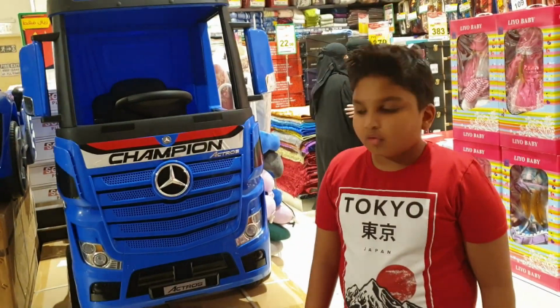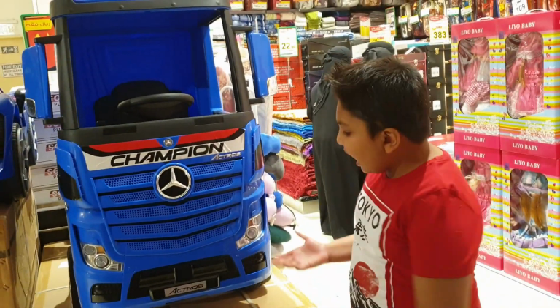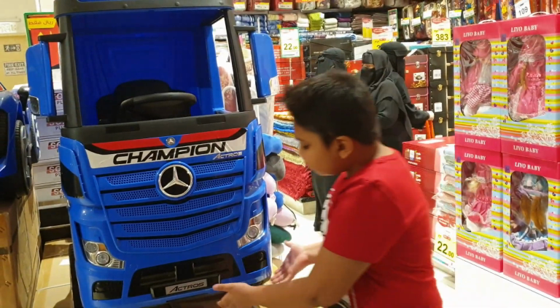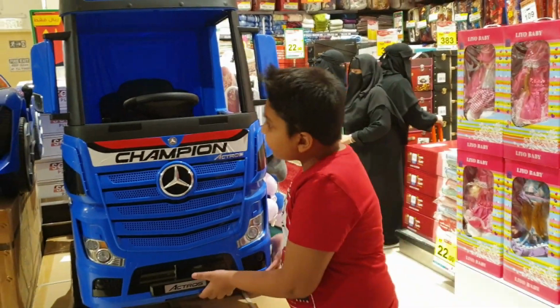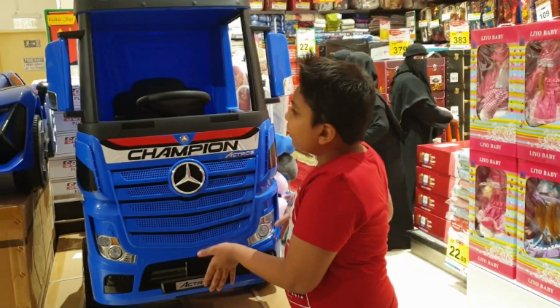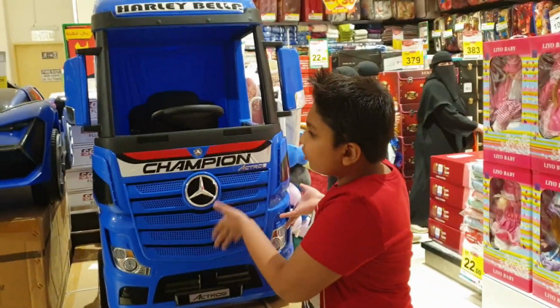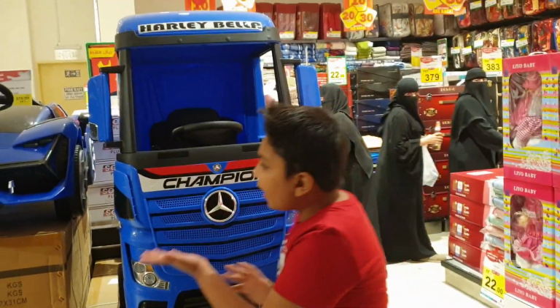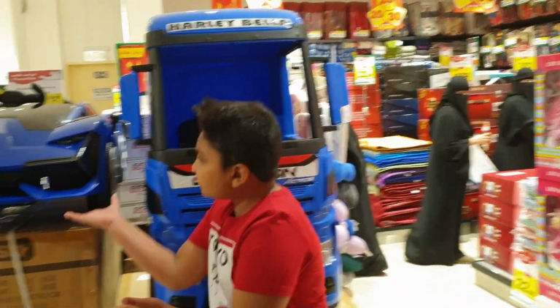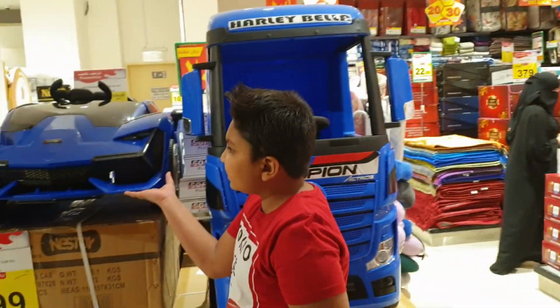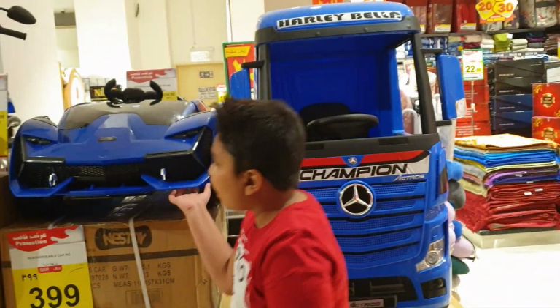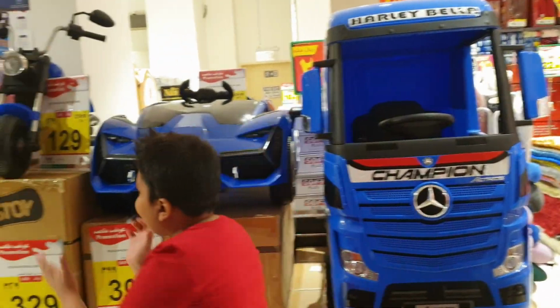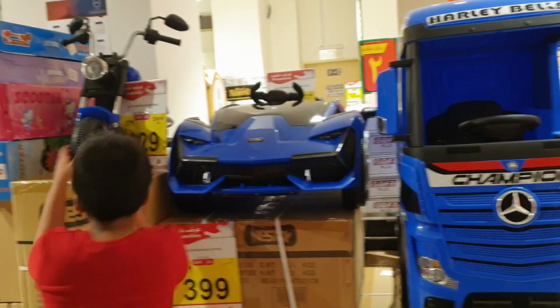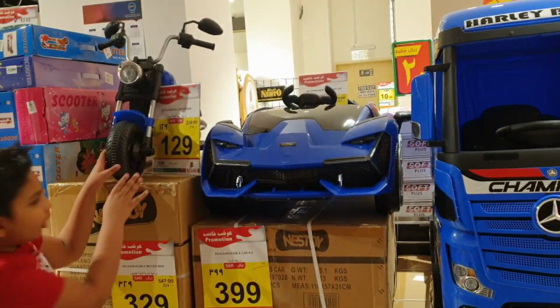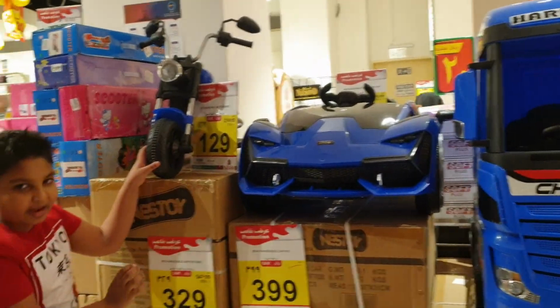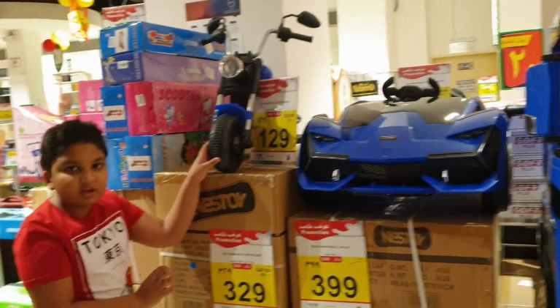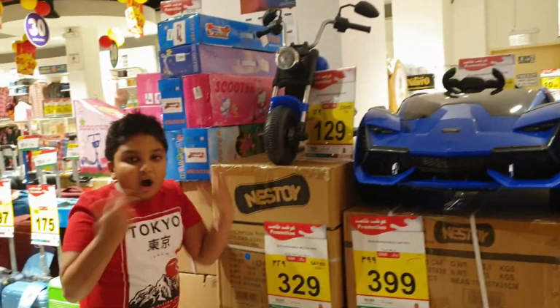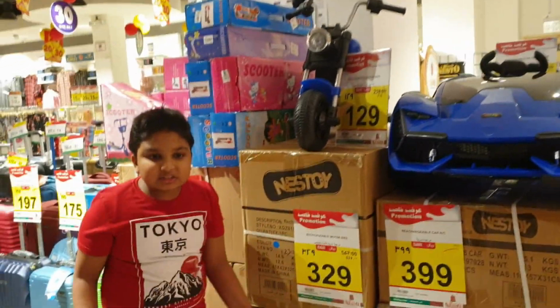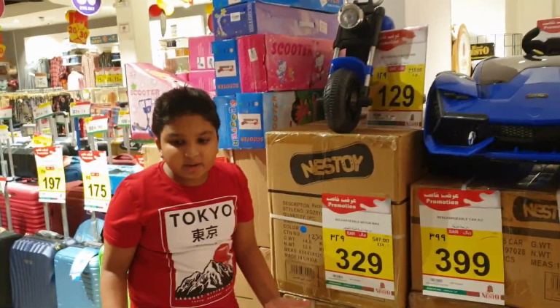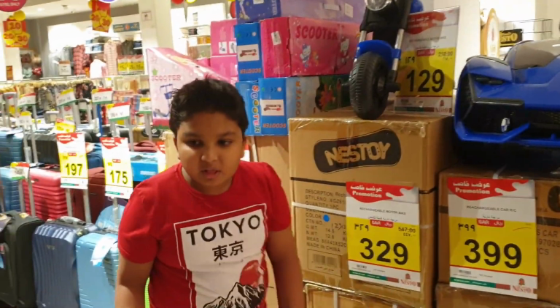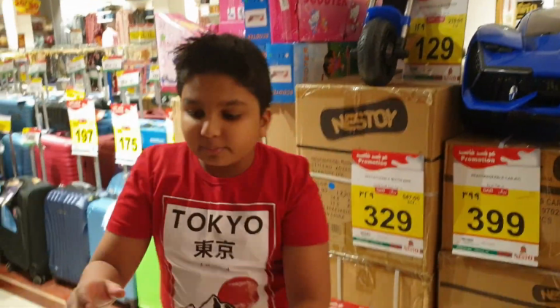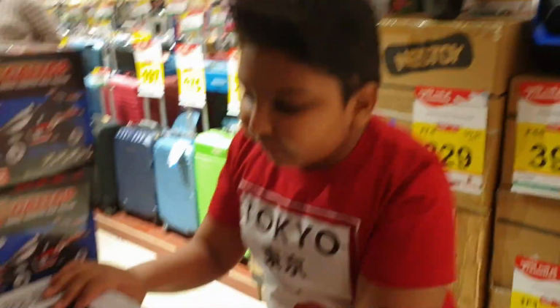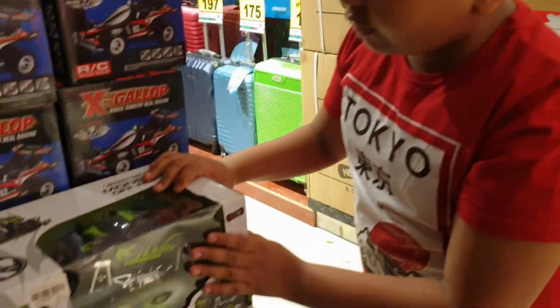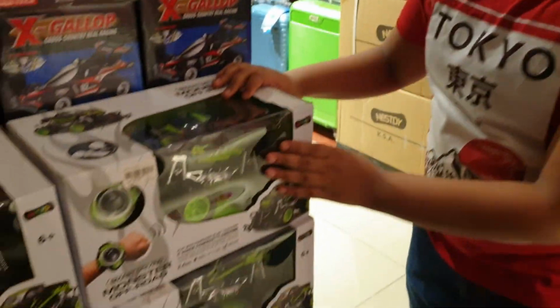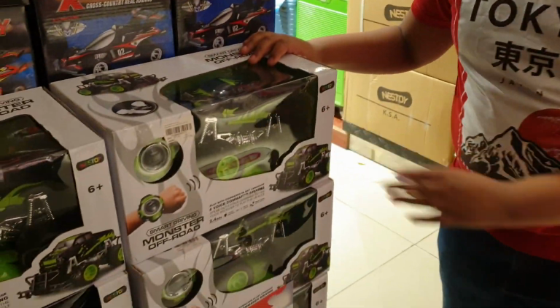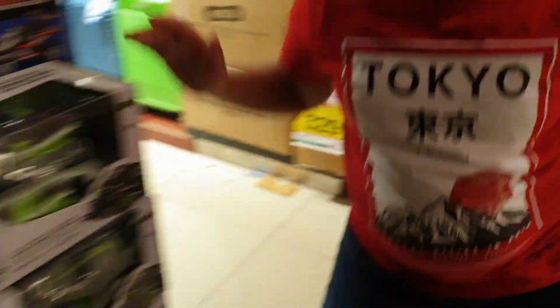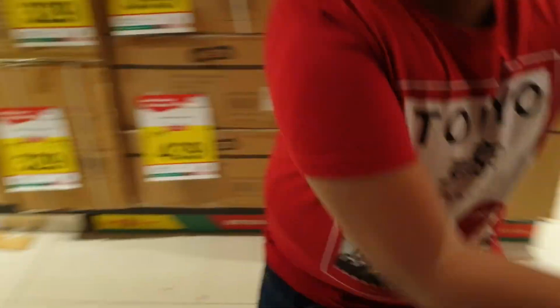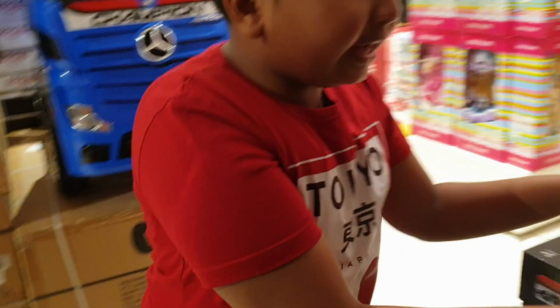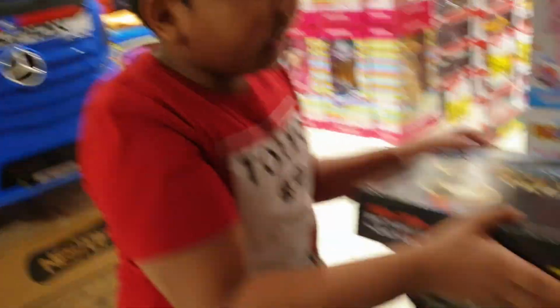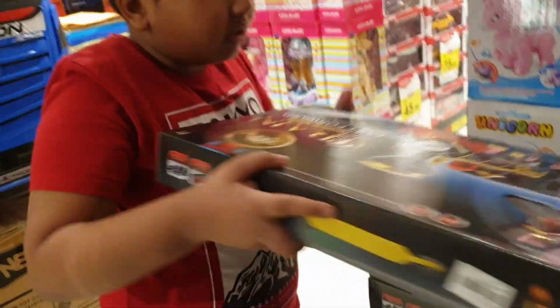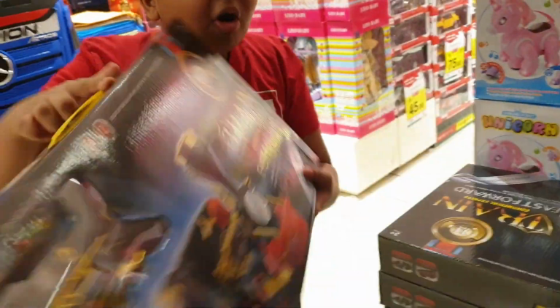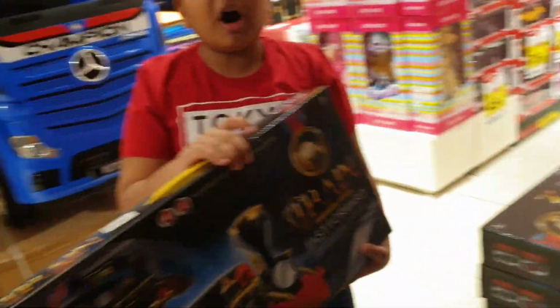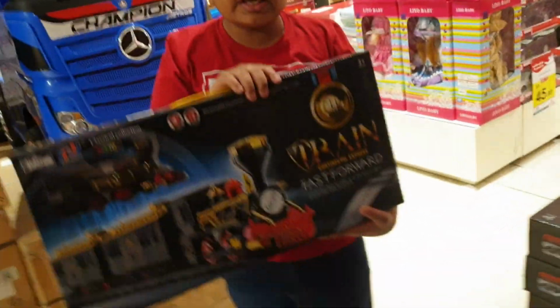Wow! Small kids' big trucks, racing cars and even motorbikes — awesome! And more remote control cars, more train sets — awesome!